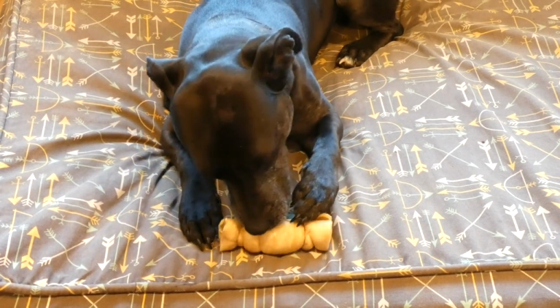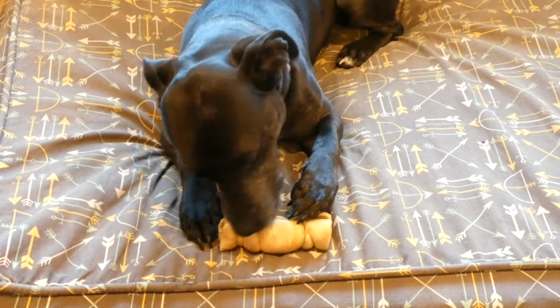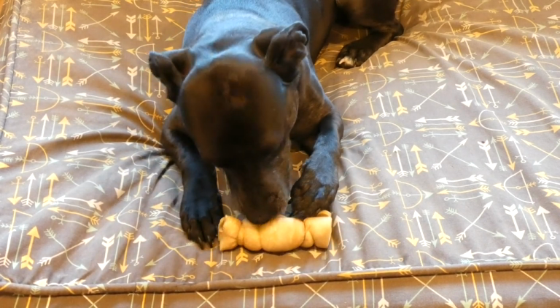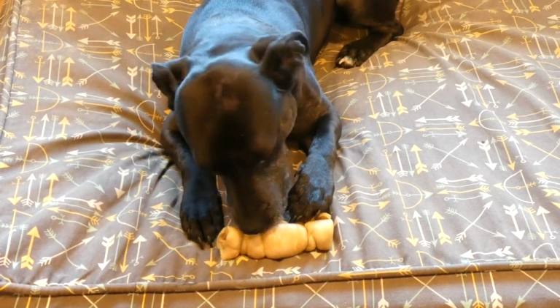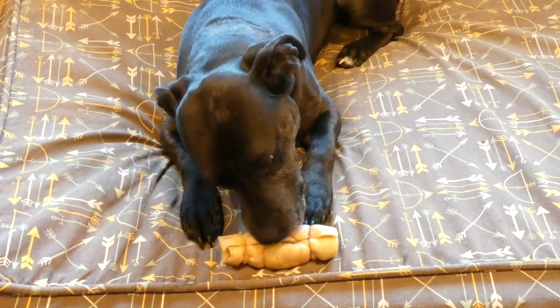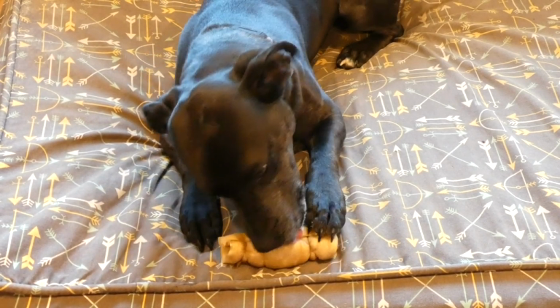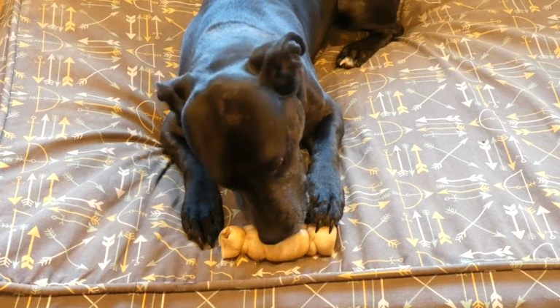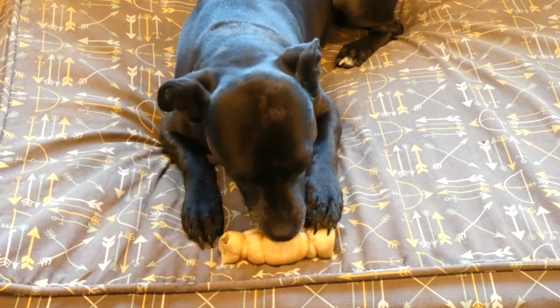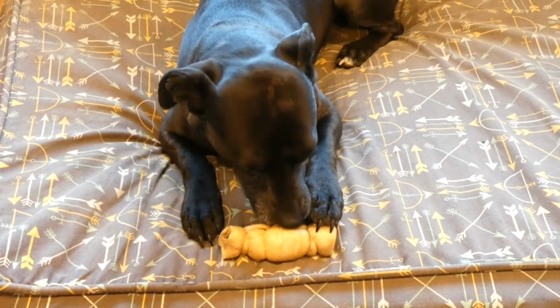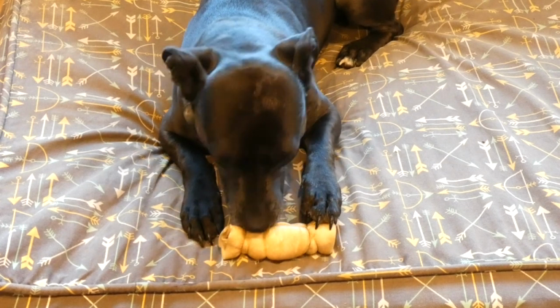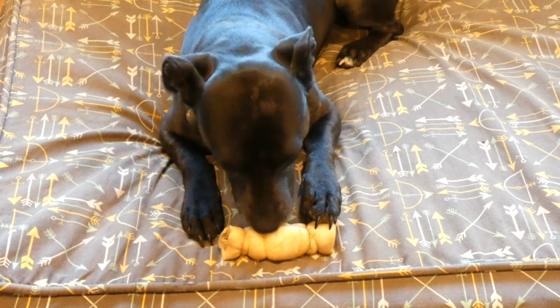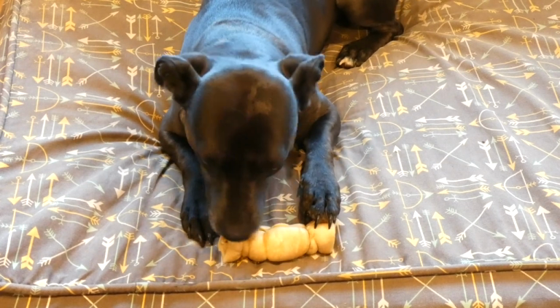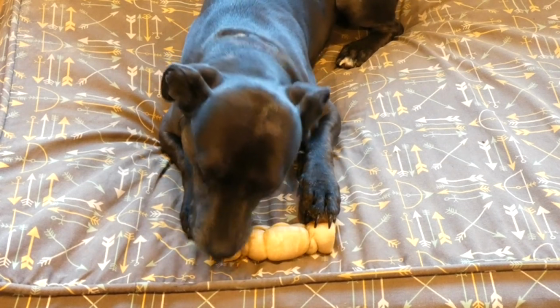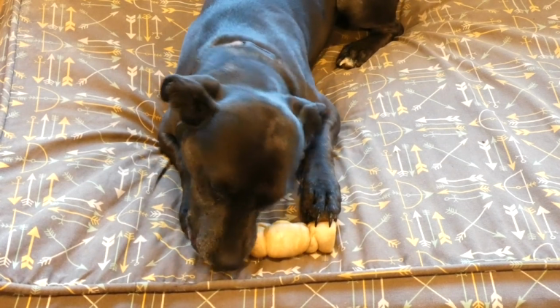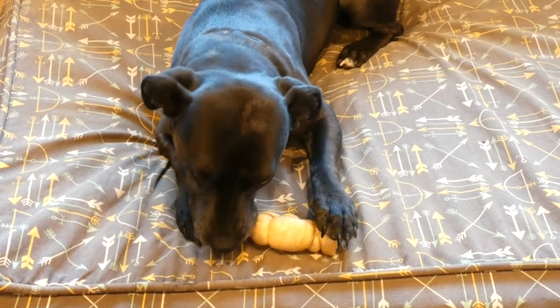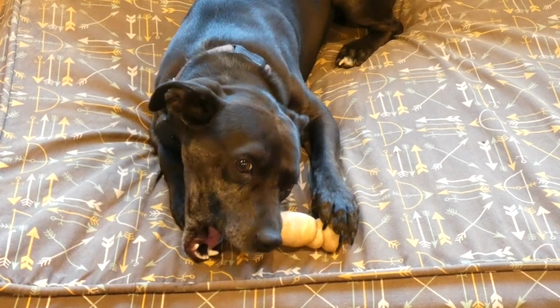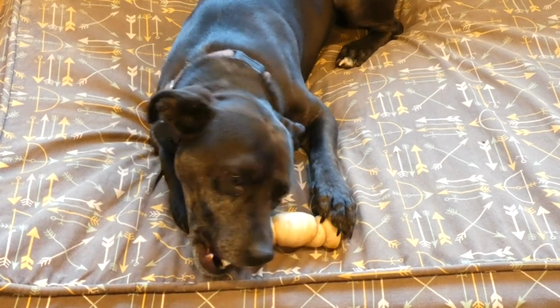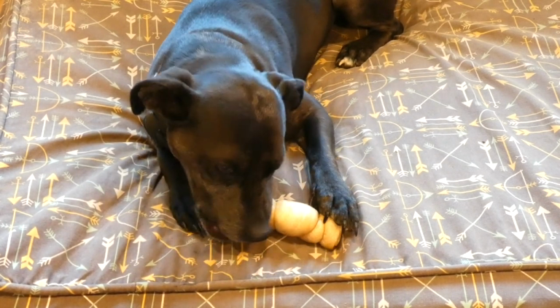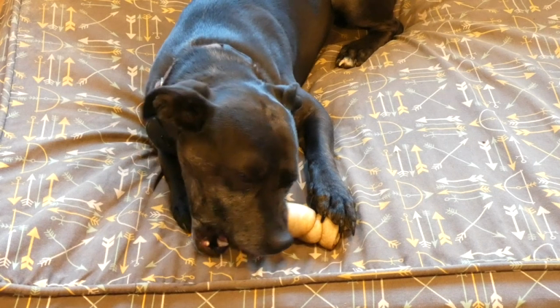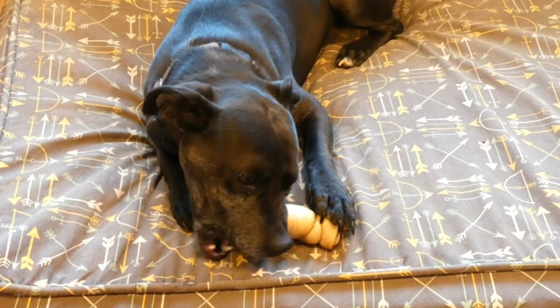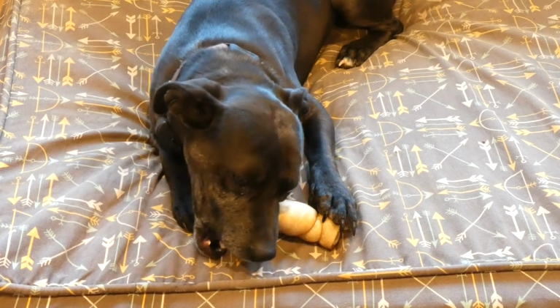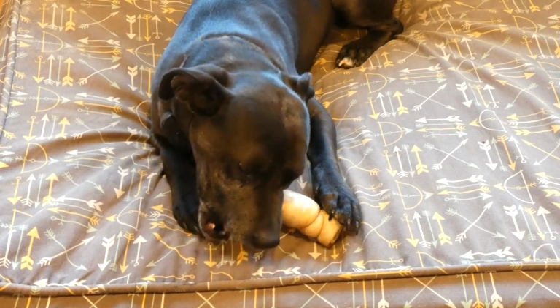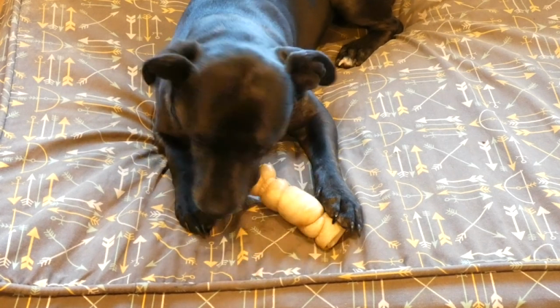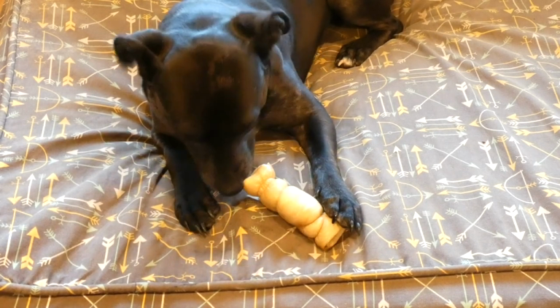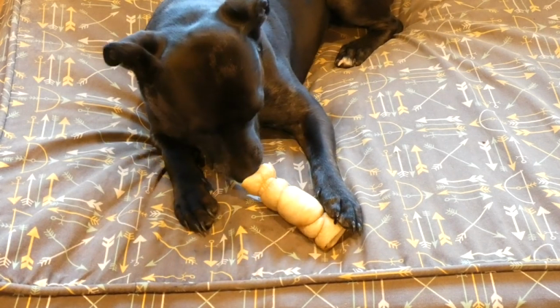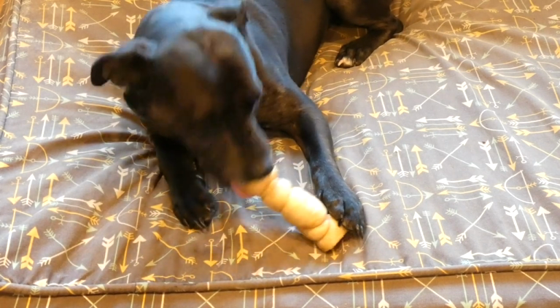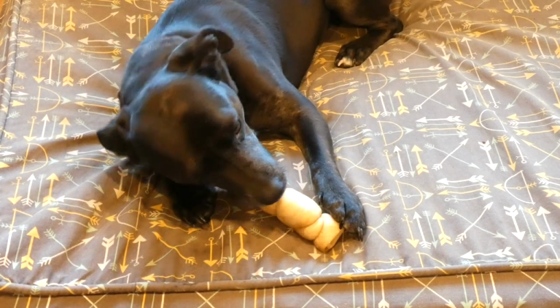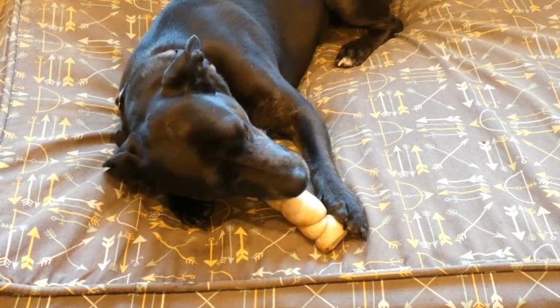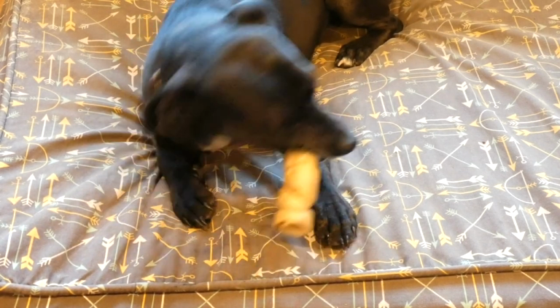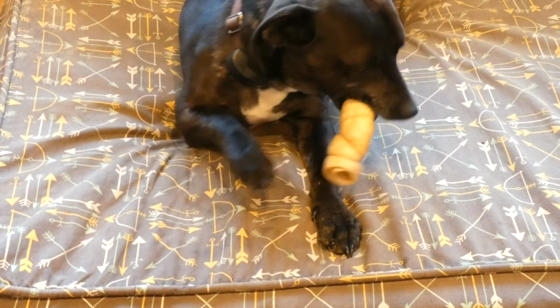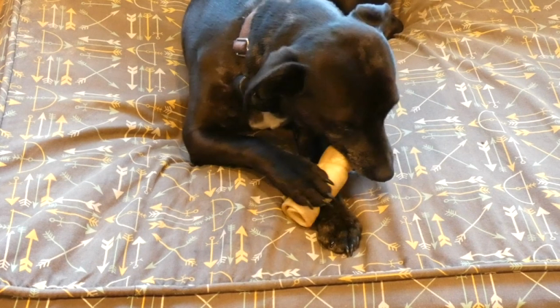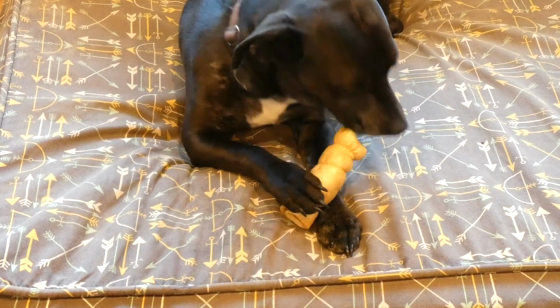Chews like this also help to scrape the plaque and tartar from the teeth. As you can see Joey gnaw on these — it sort of rubs his teeth and scrapes all that stuff off. Chews like this one promote healthier teeth and gums, which is ideal.